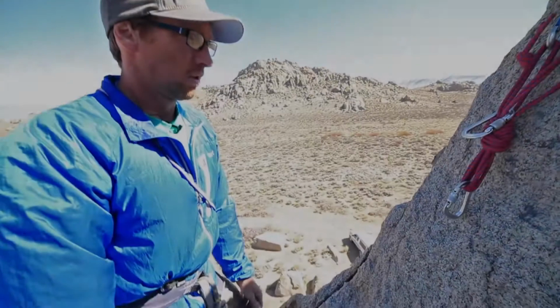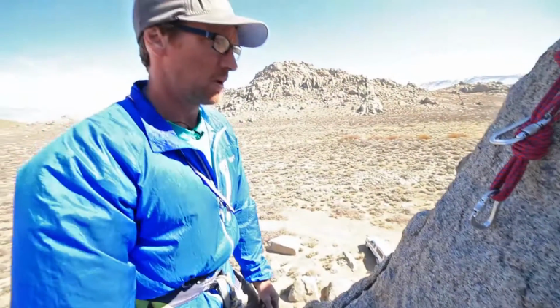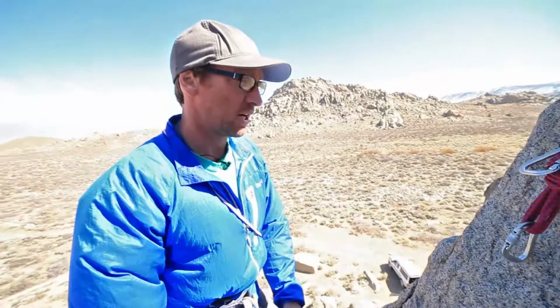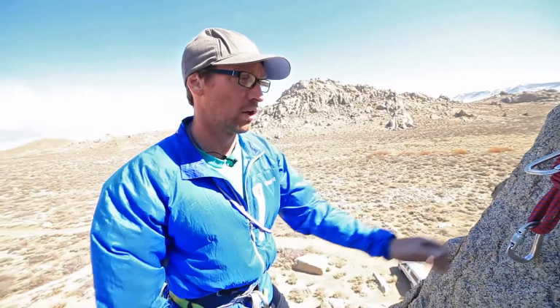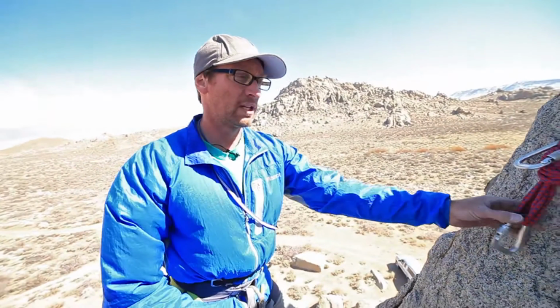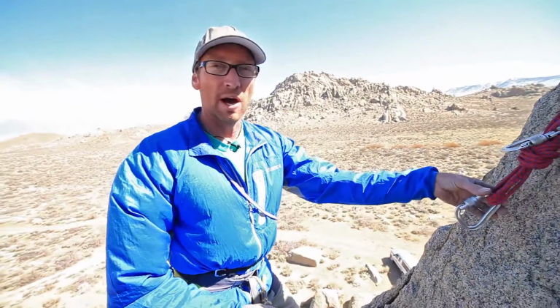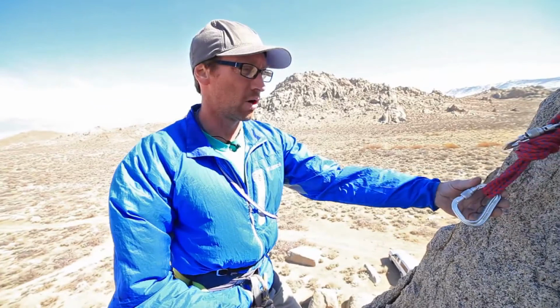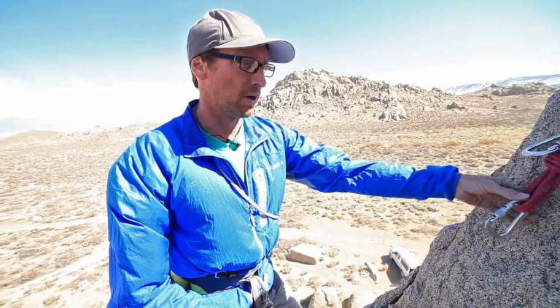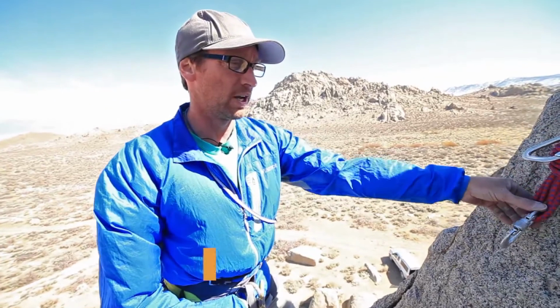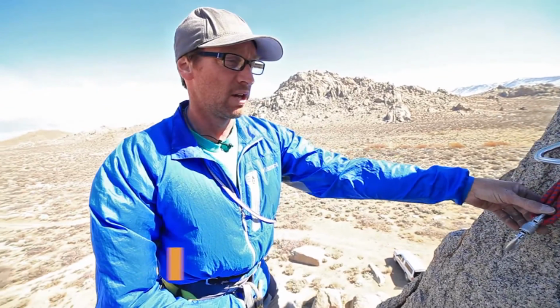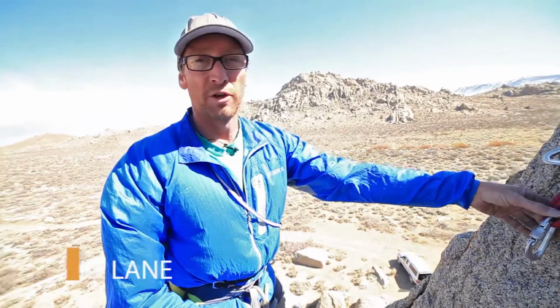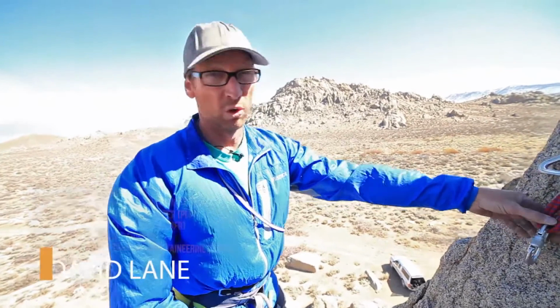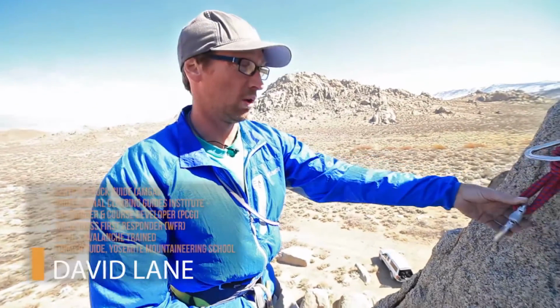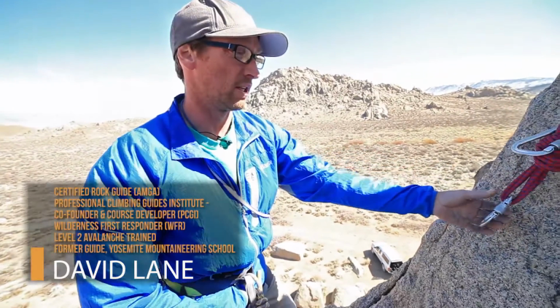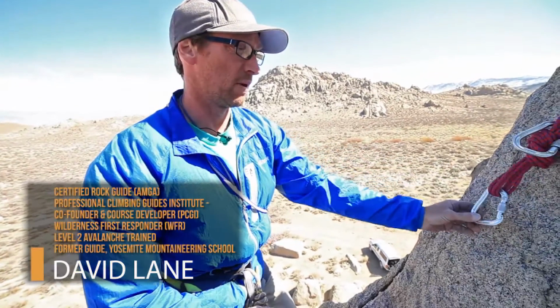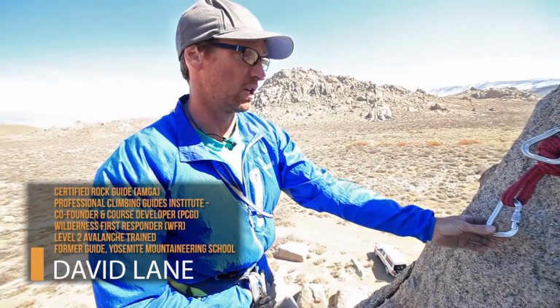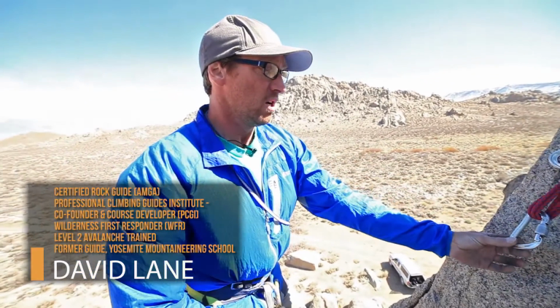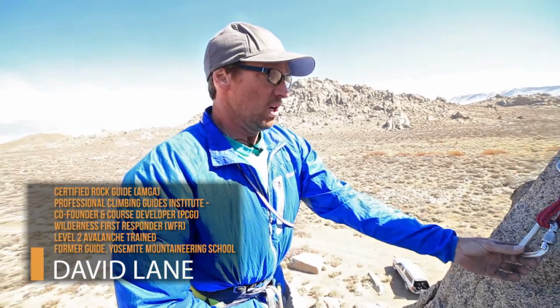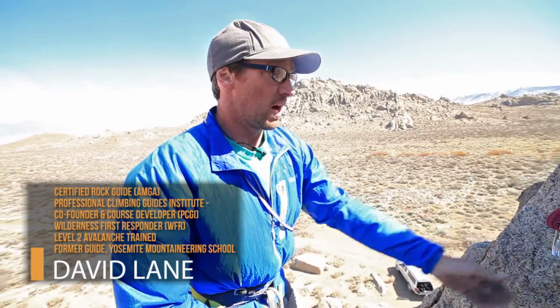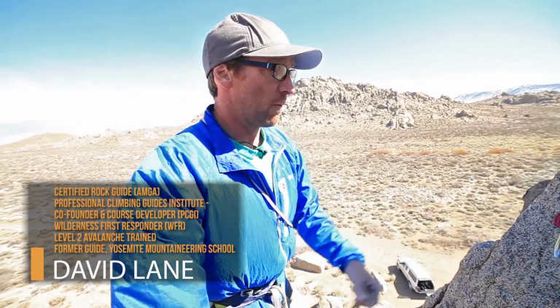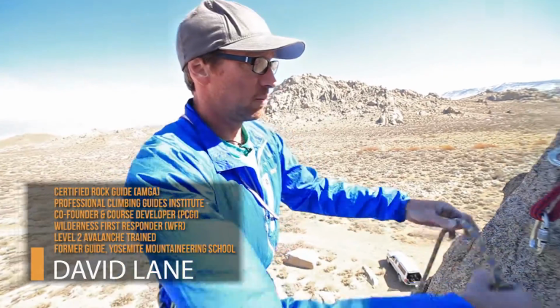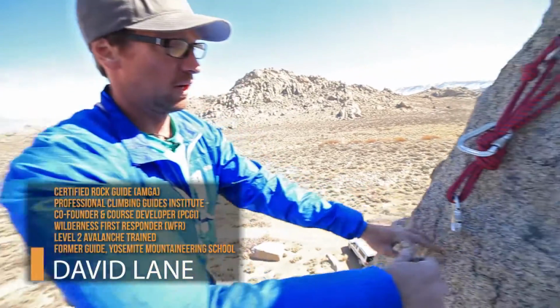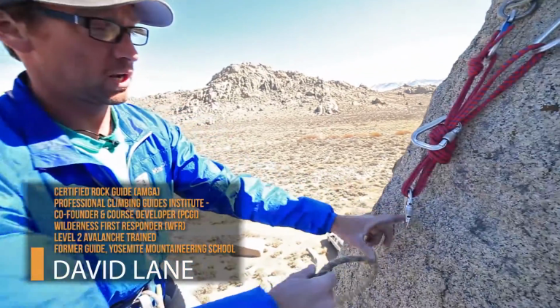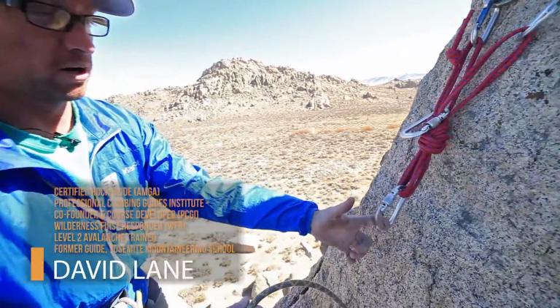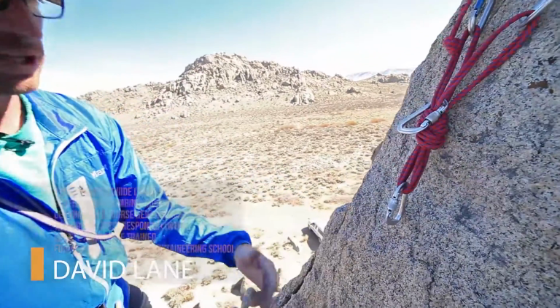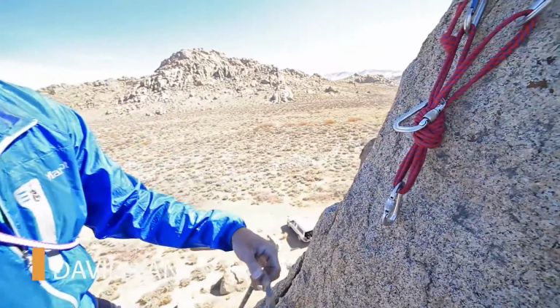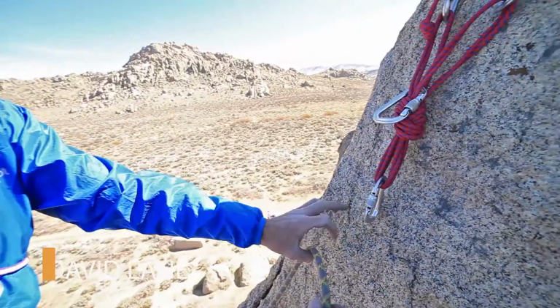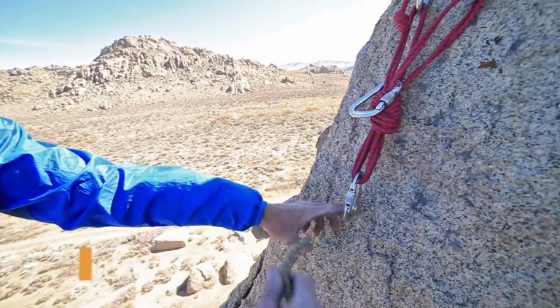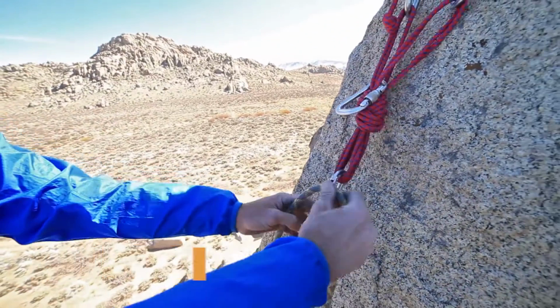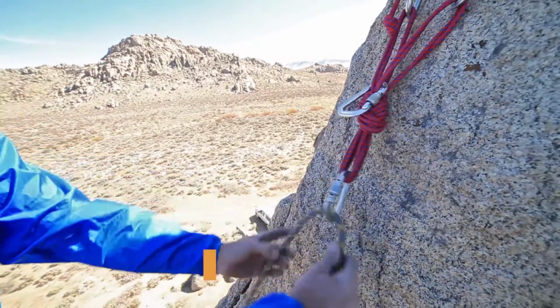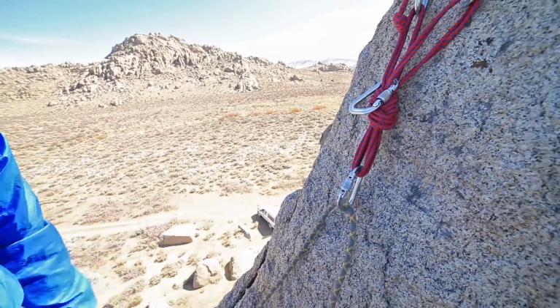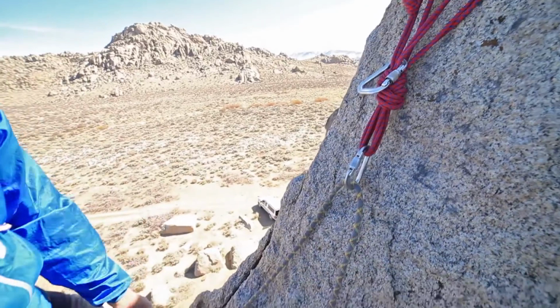I'm going to teach you how to tie a load-releasable knot called the munter hitch. The munter mule knot is the combination. To tie that, we're simply going to put a carabiner on our master point, or wherever that may be, and just lay the rope through it.